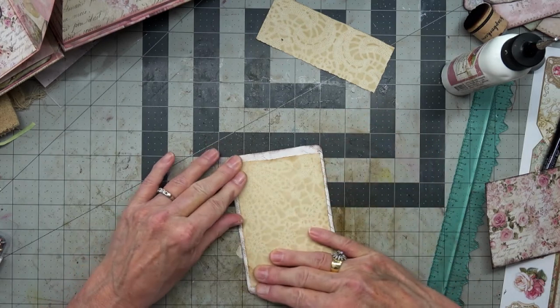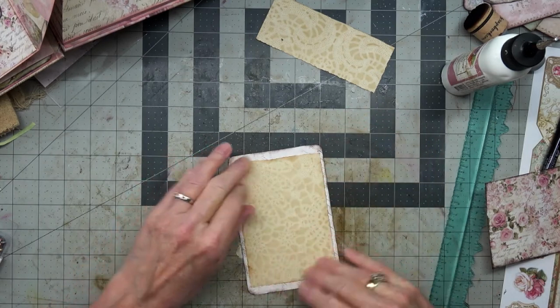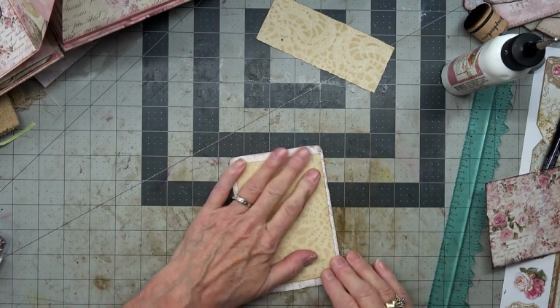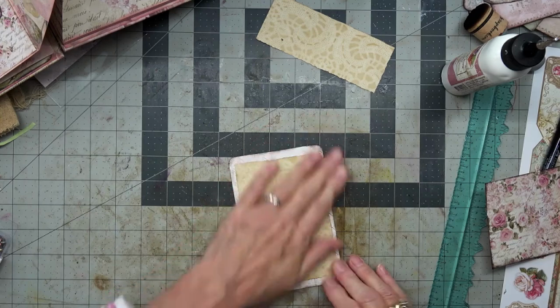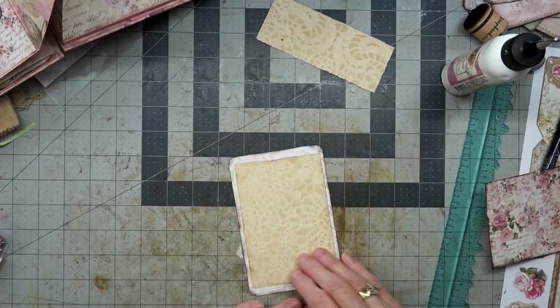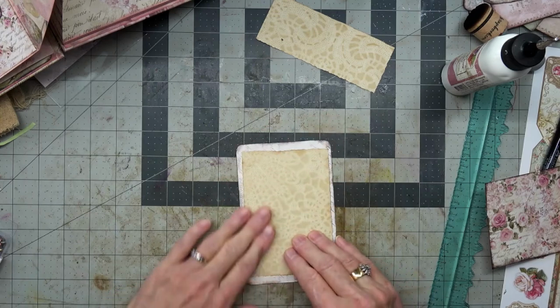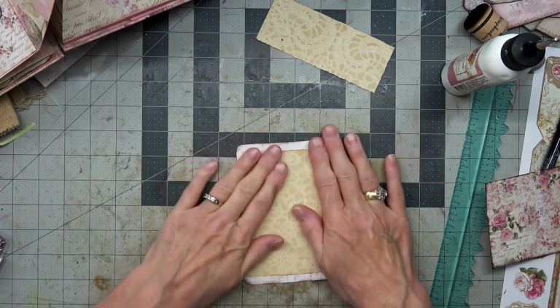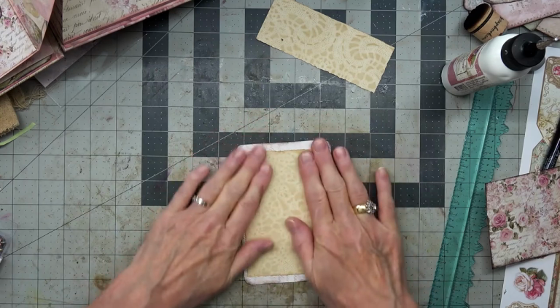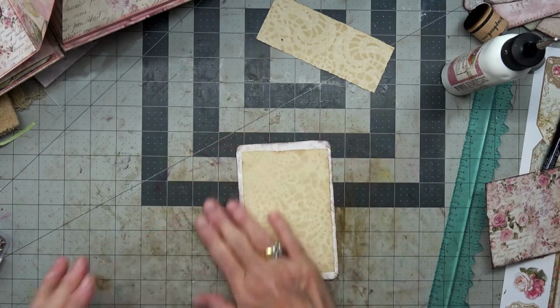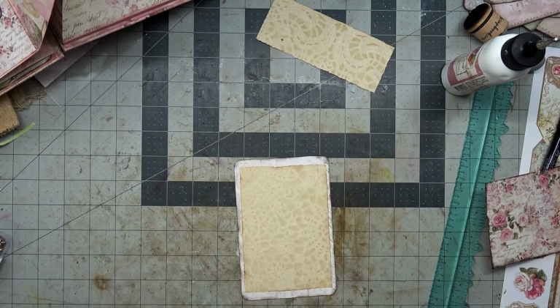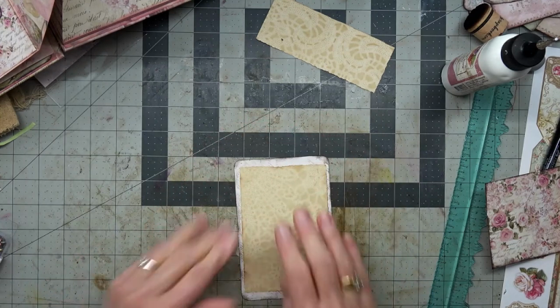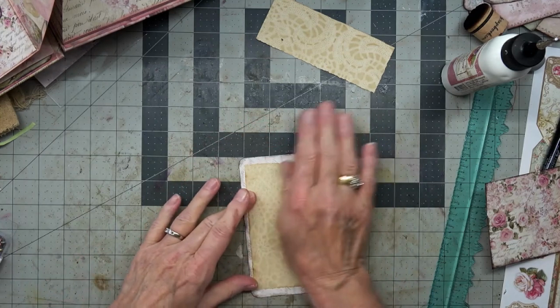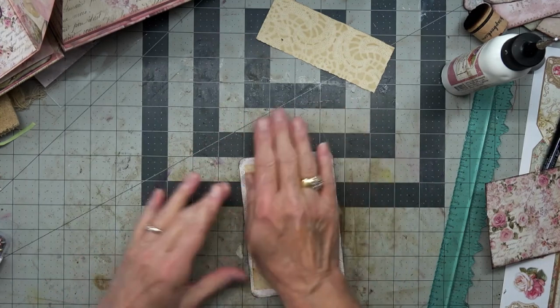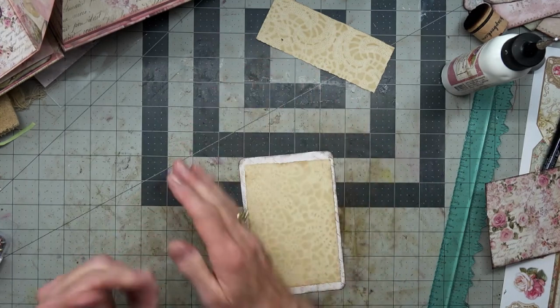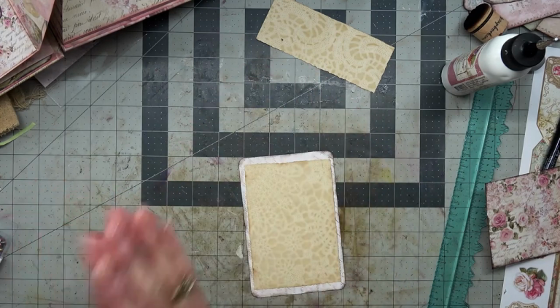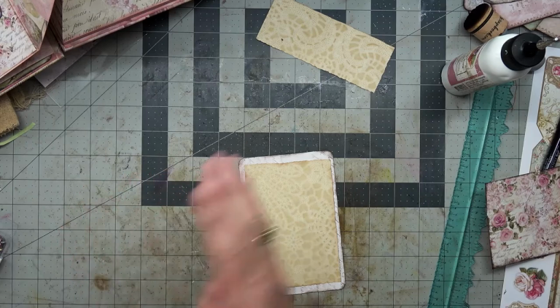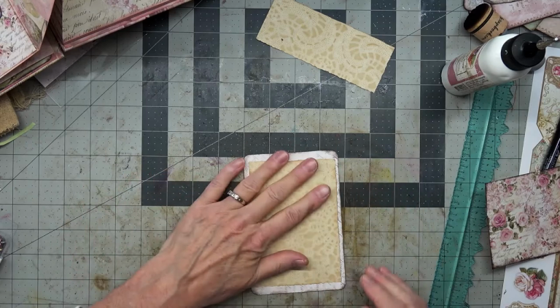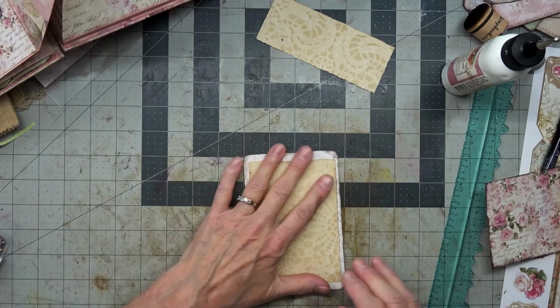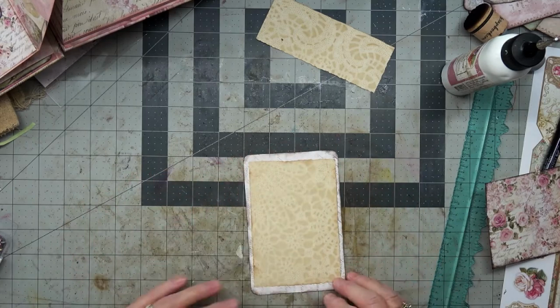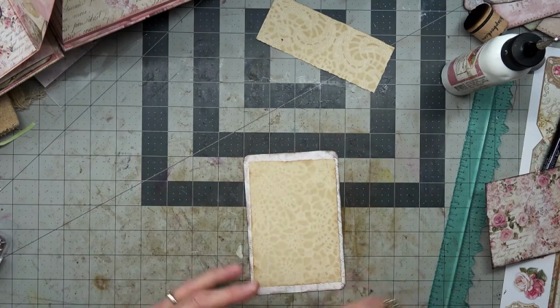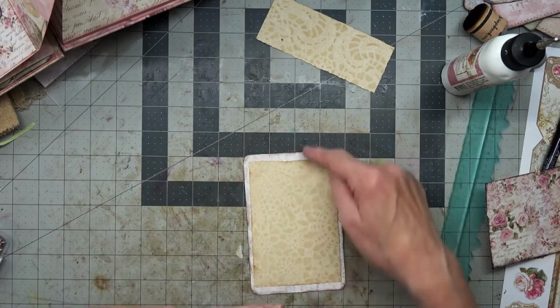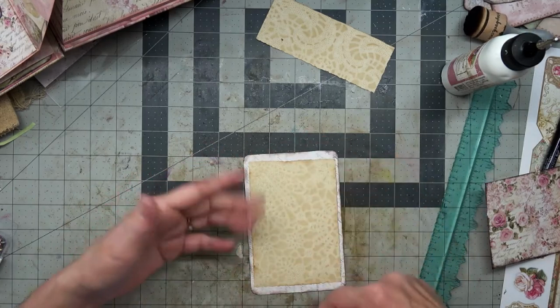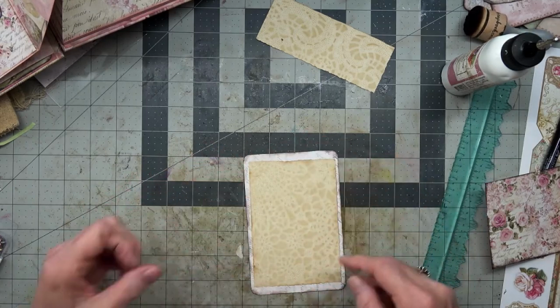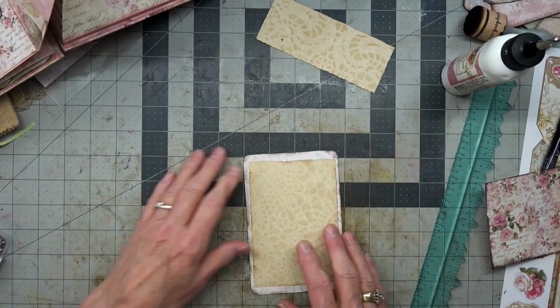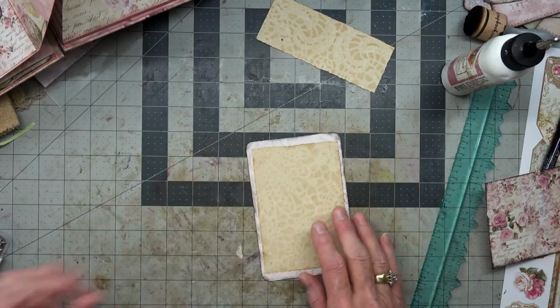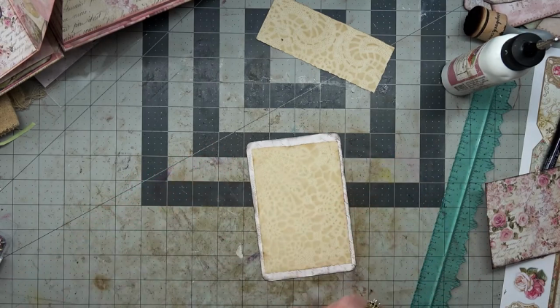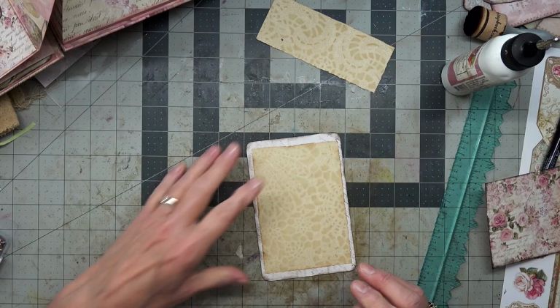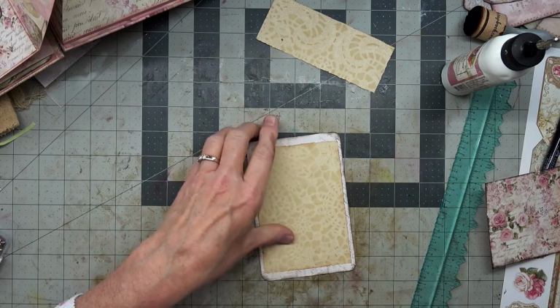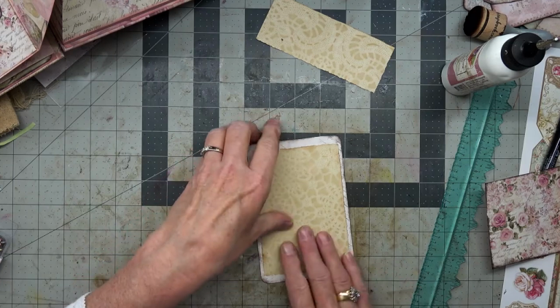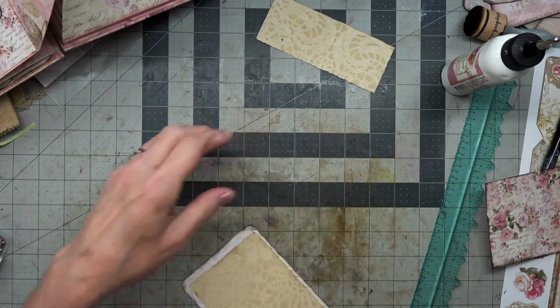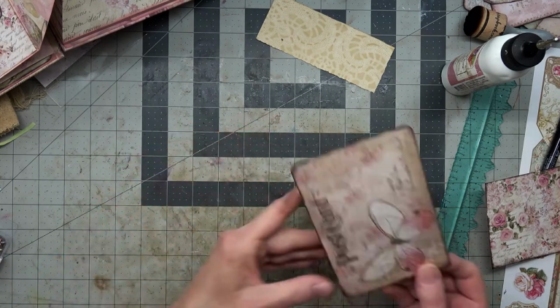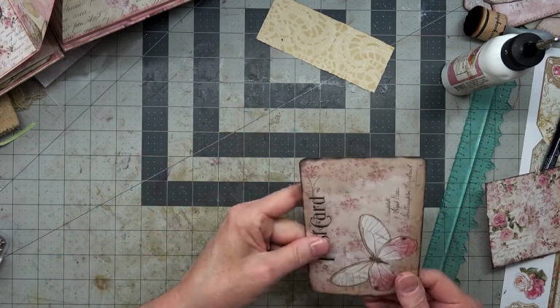It's a little crooked — that's okay, it doesn't matter. I see this script is still going this way and that way. It's probably okay for now, so let's go ahead and put this in here.